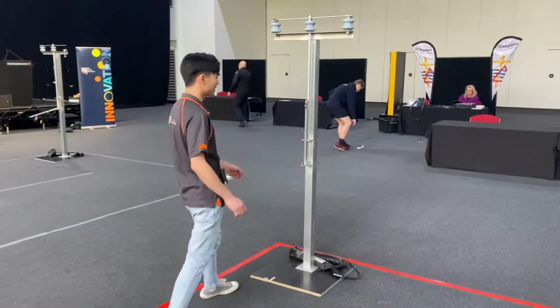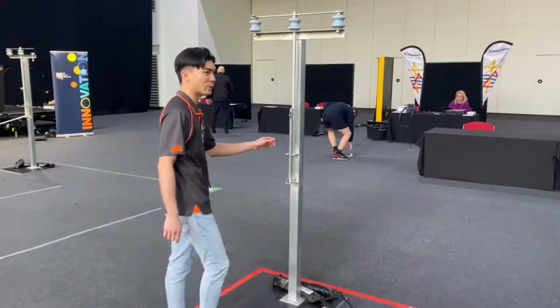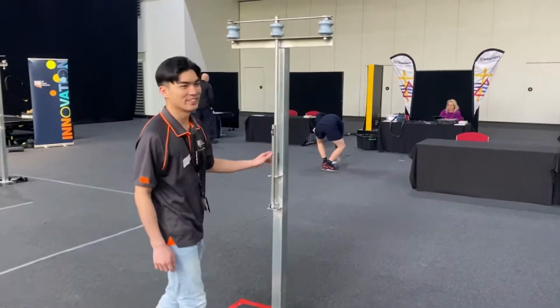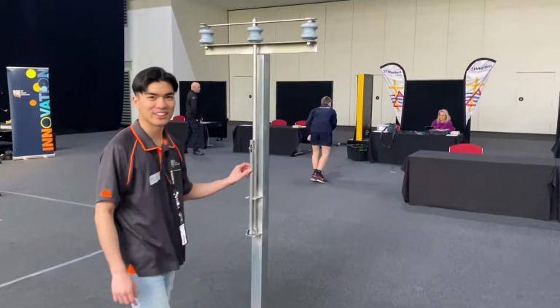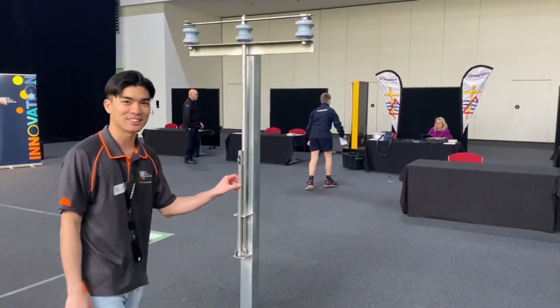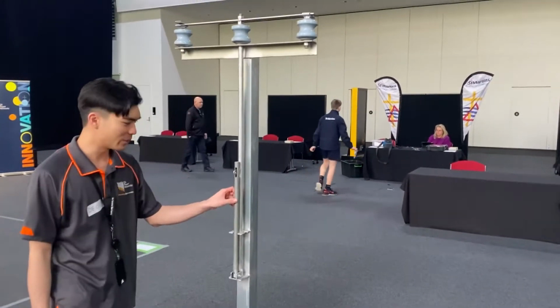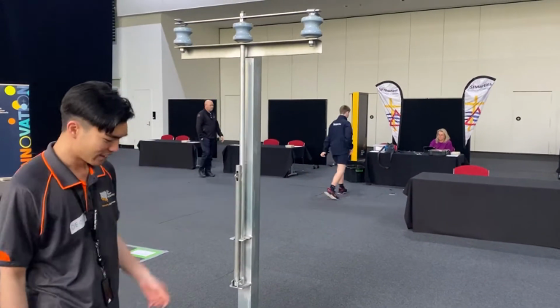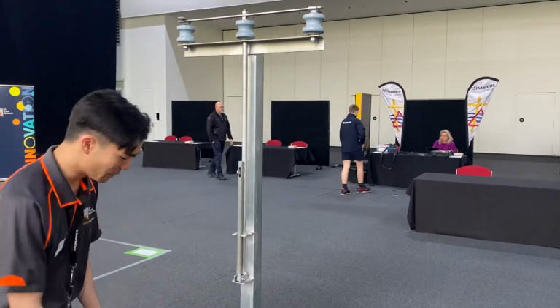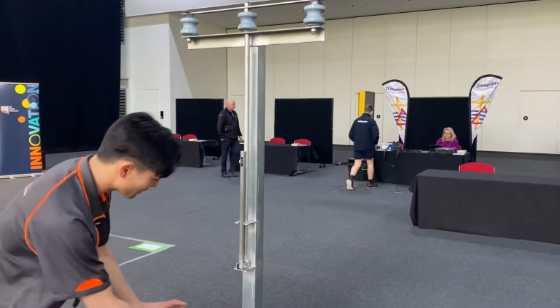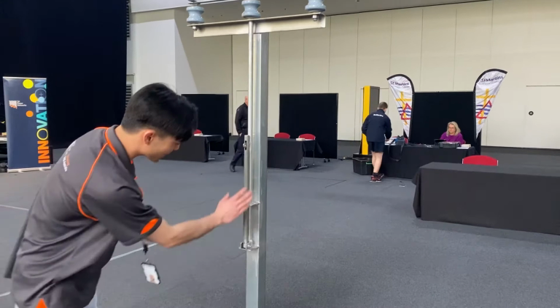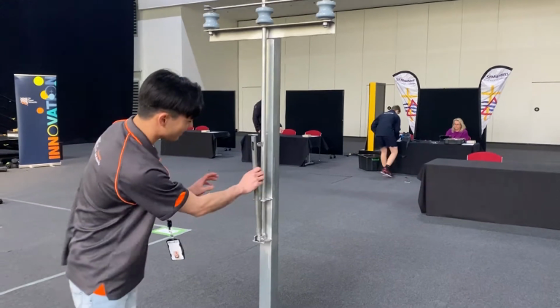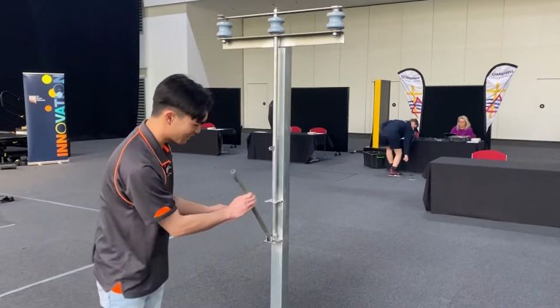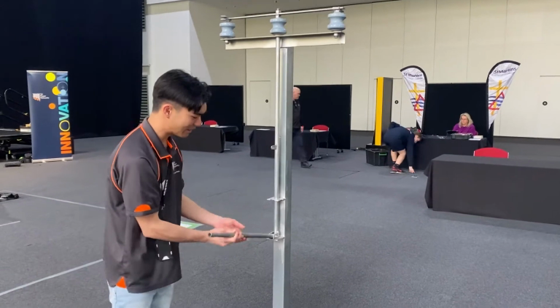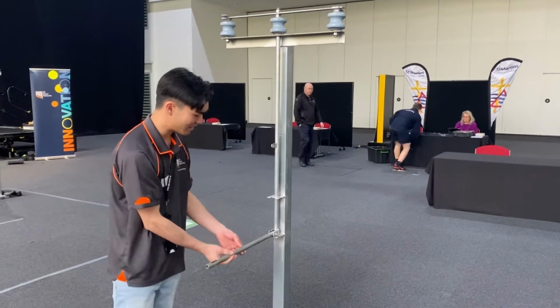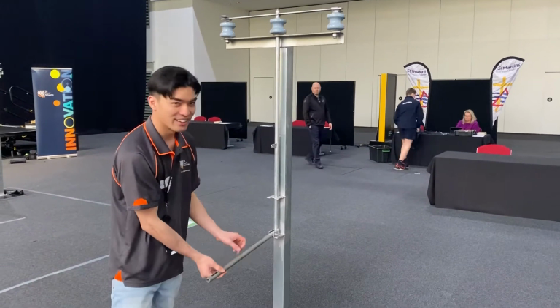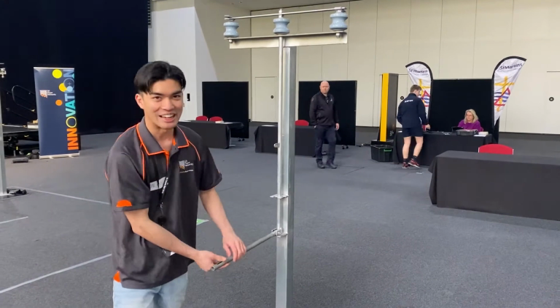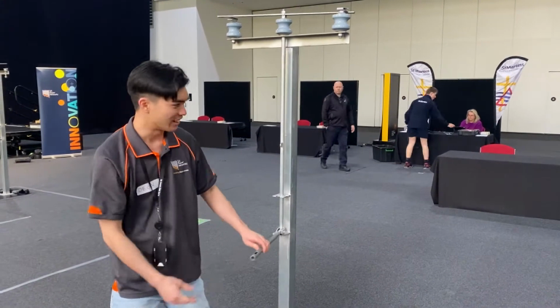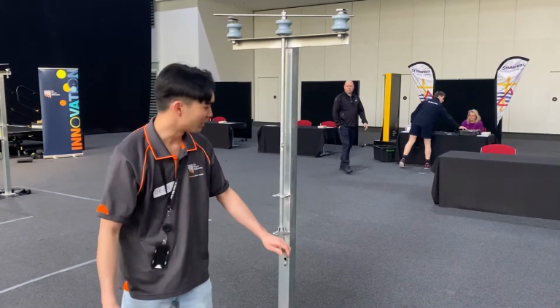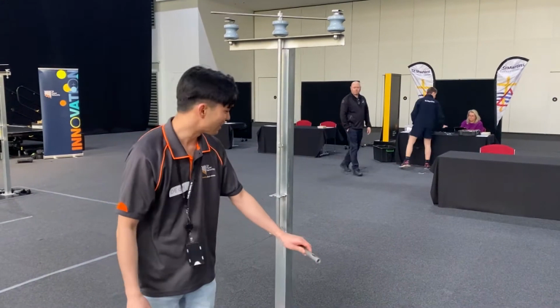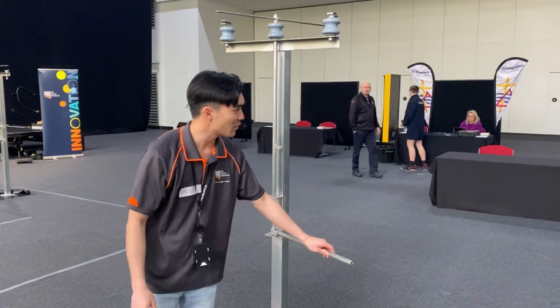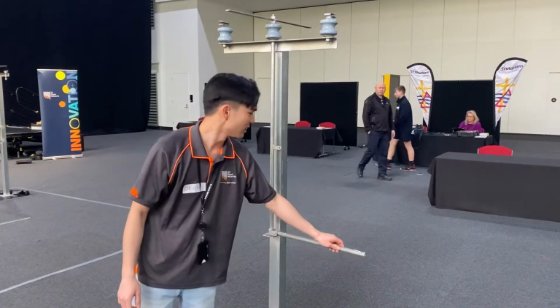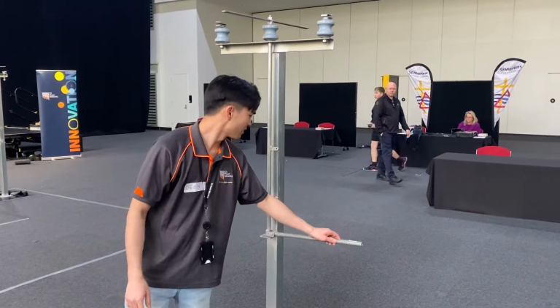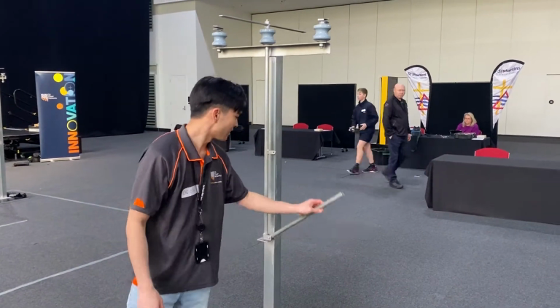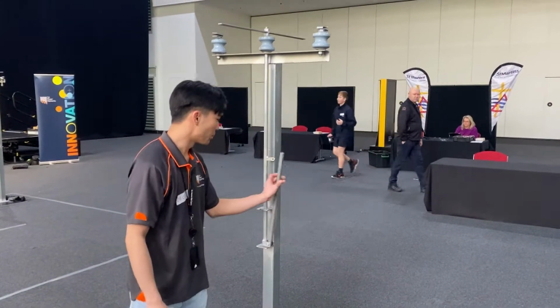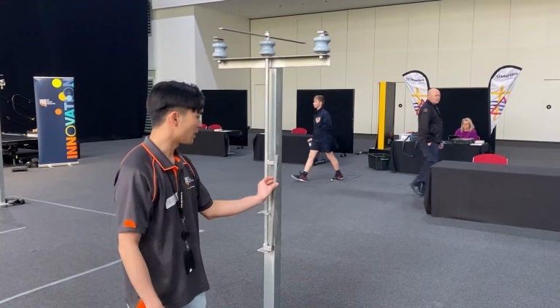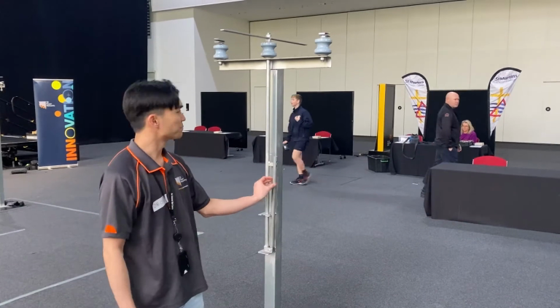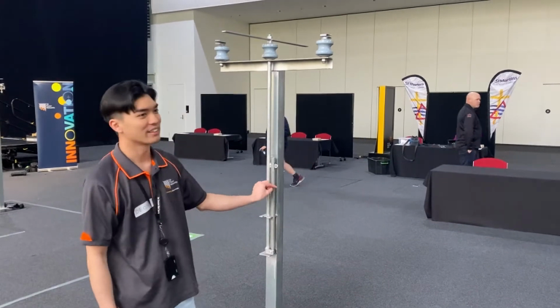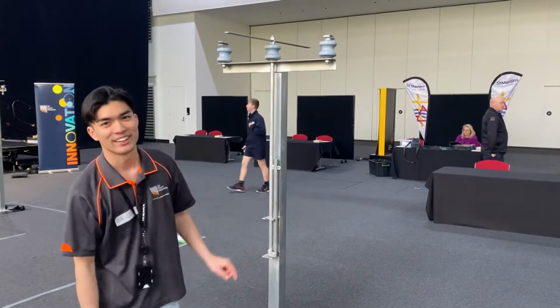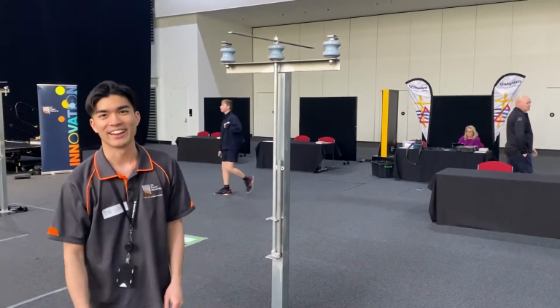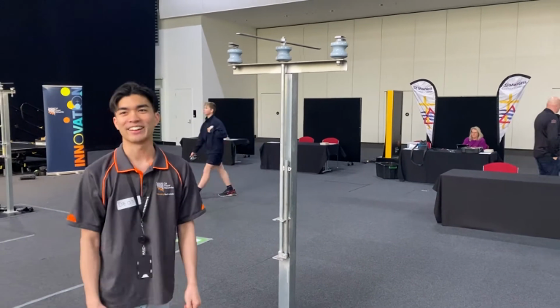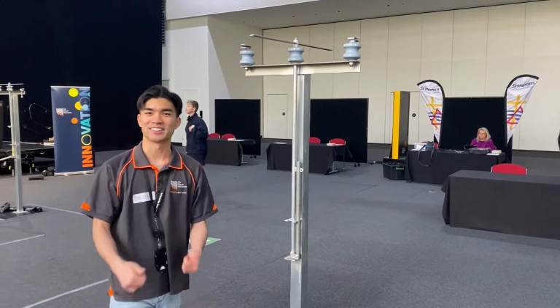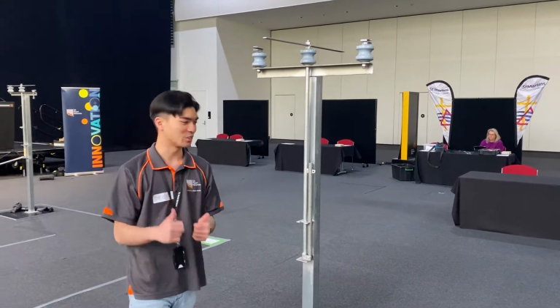So when it gets there, pull the robot up to the ground, then pull it down, and then twist it that way, and pull it back up — and that's the successful job.